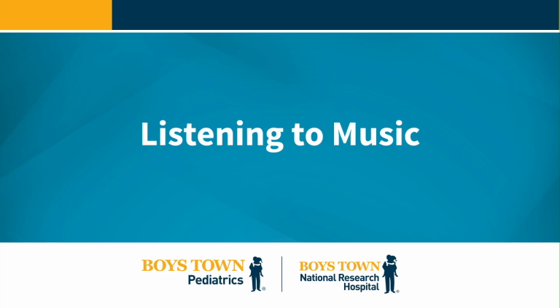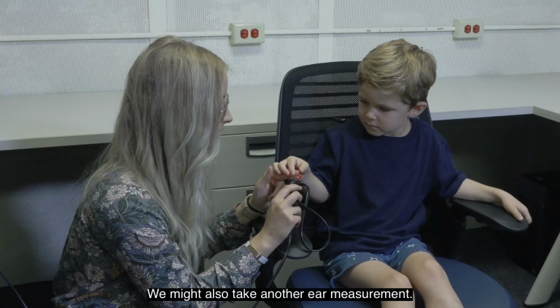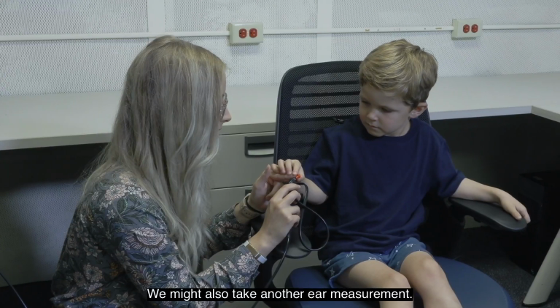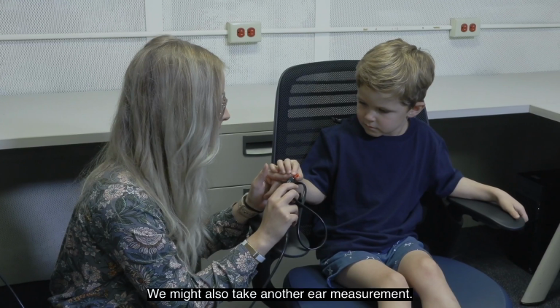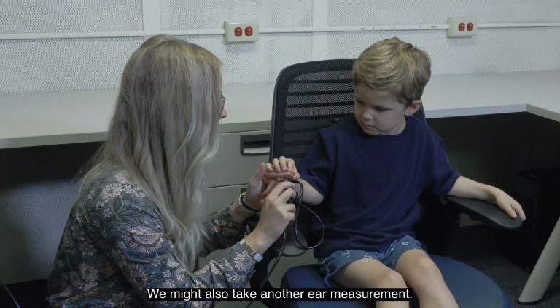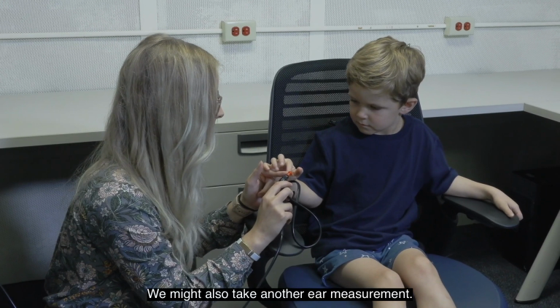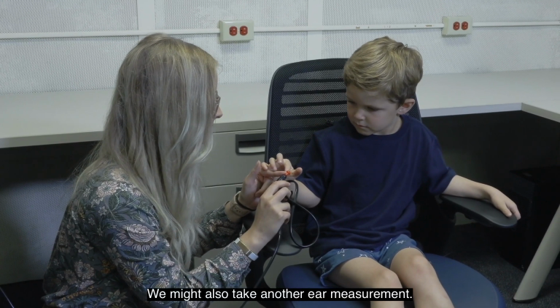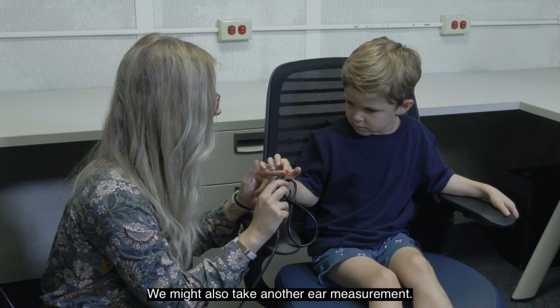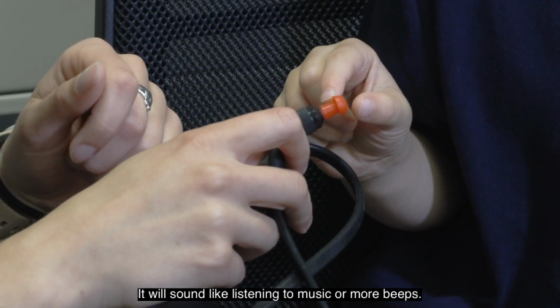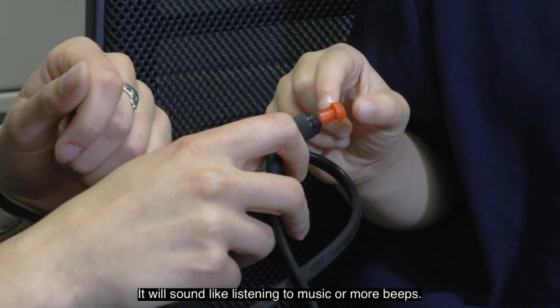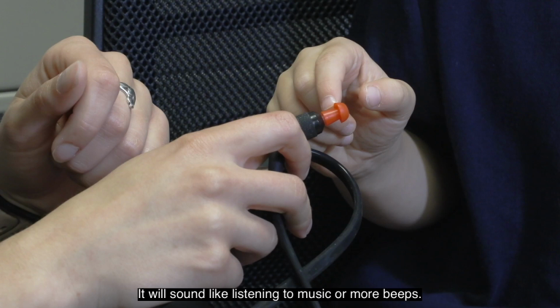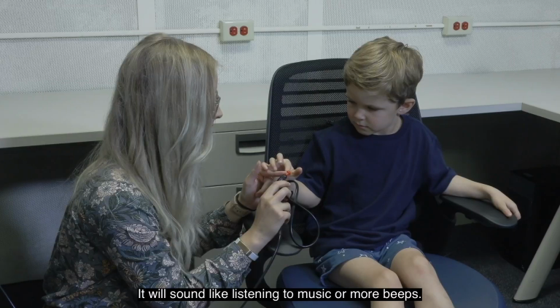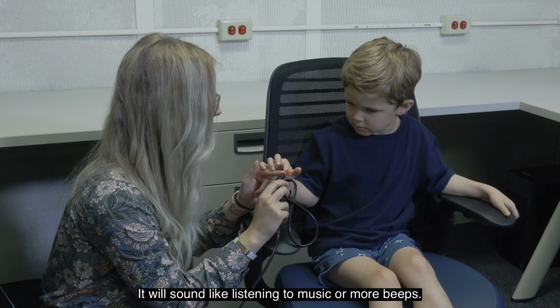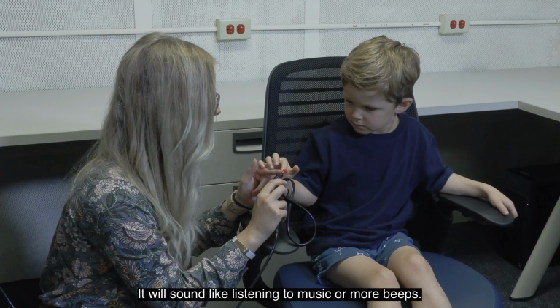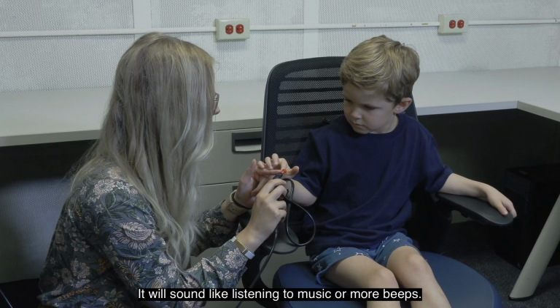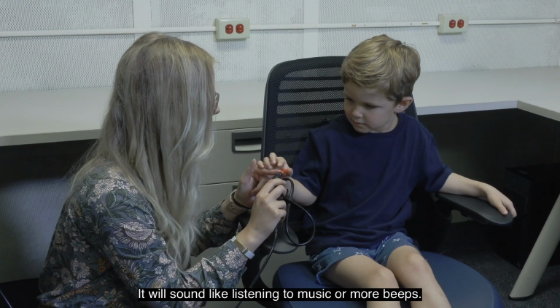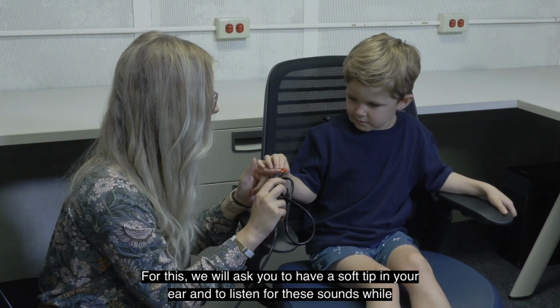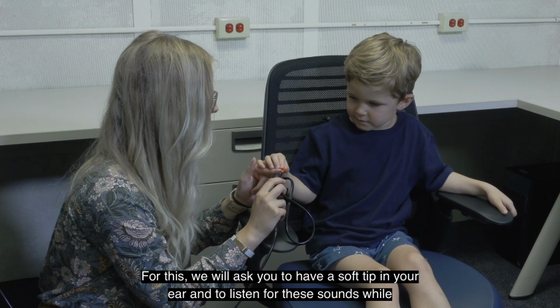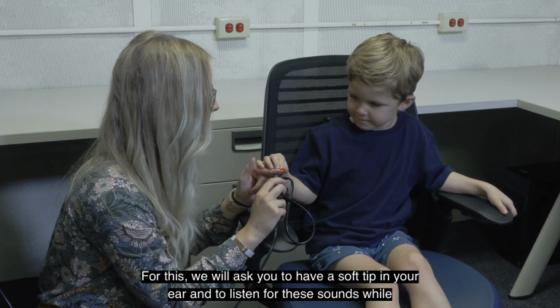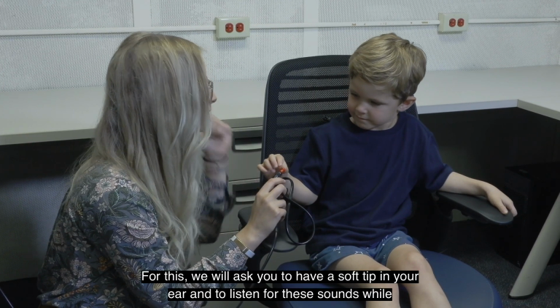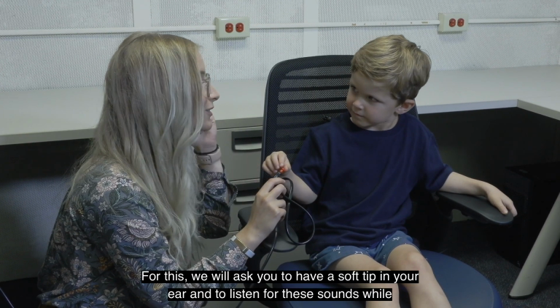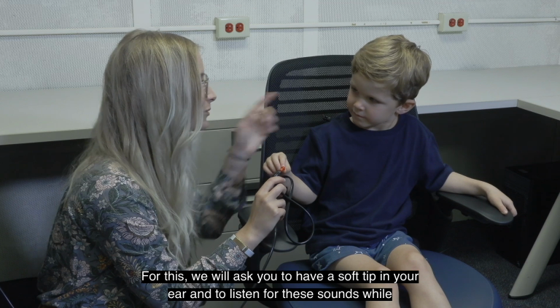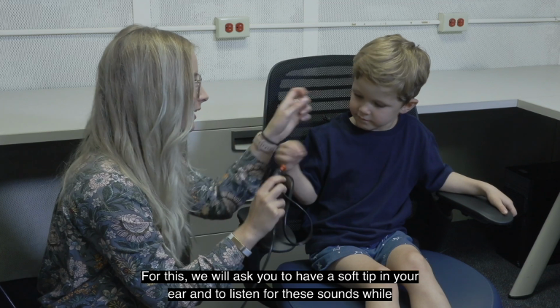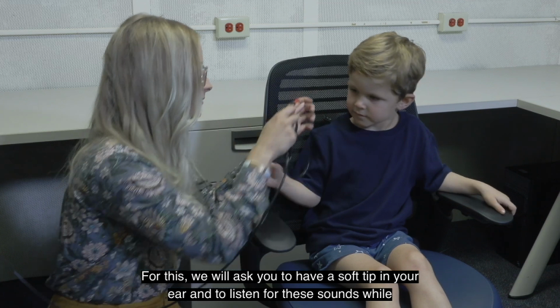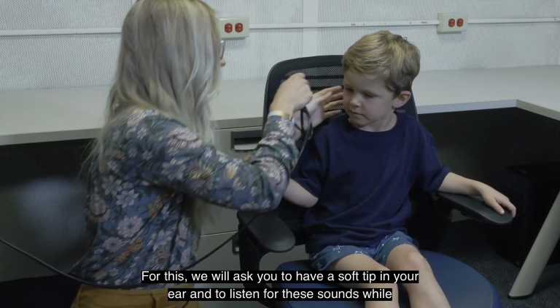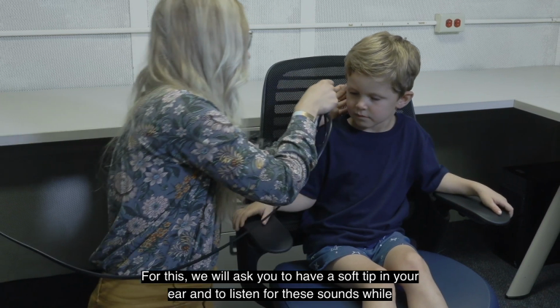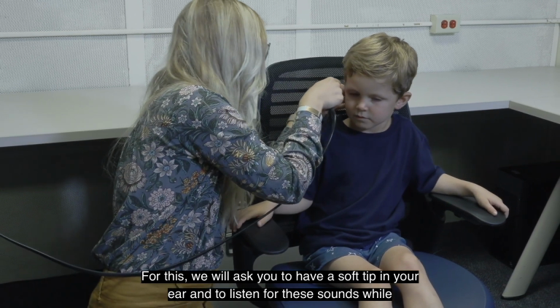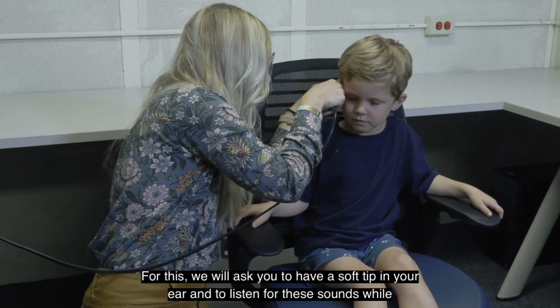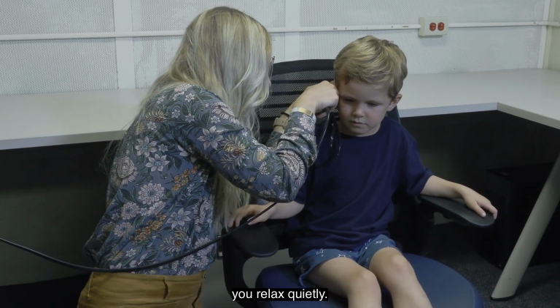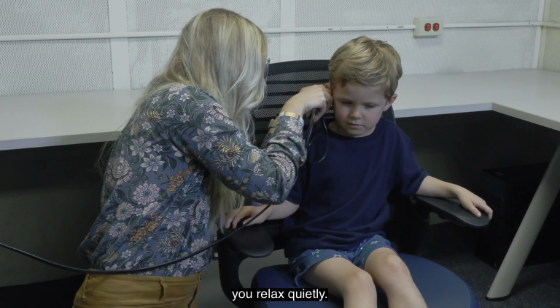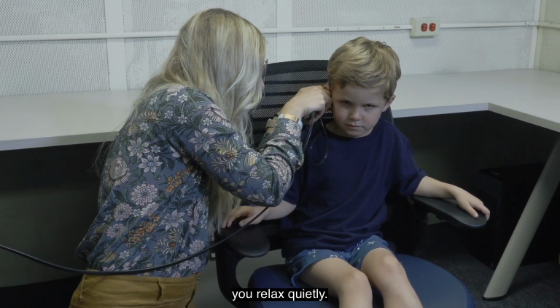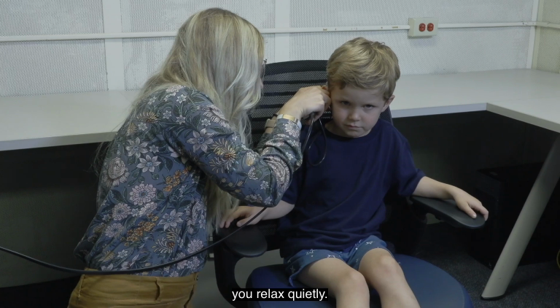We might also take another ear measurement. It will sound like listening to music or more beeps. For this, we will ask you to have a soft tip in your ear and to listen for these sounds while you relax quietly.